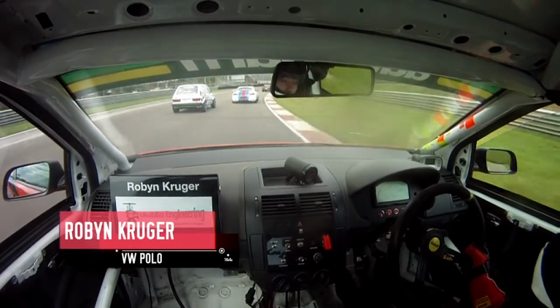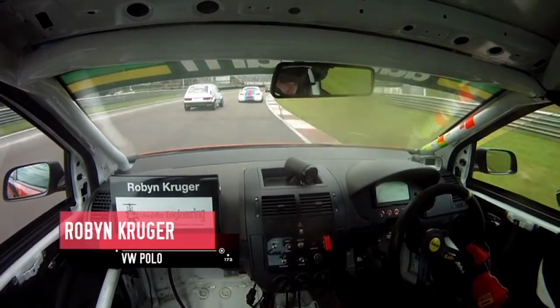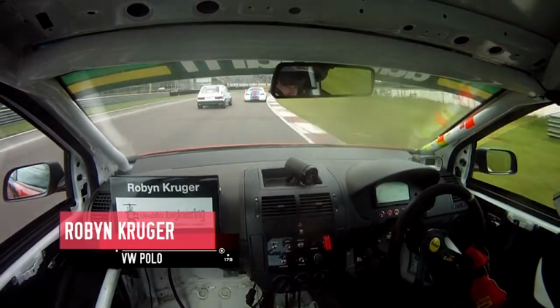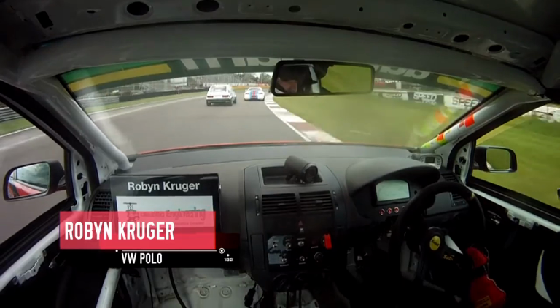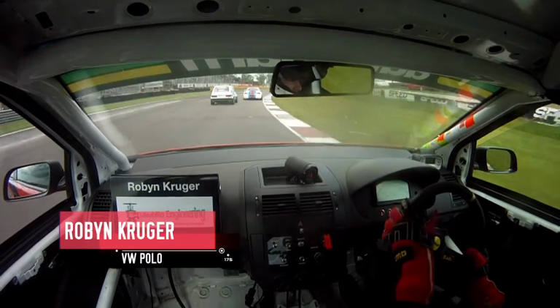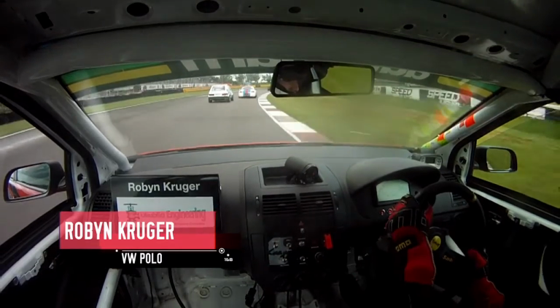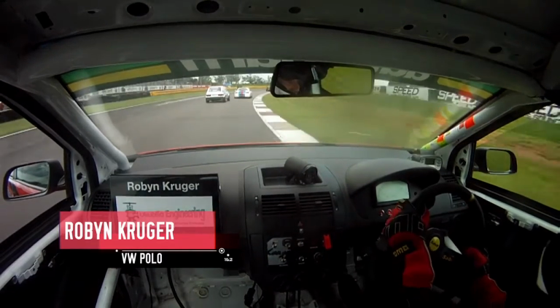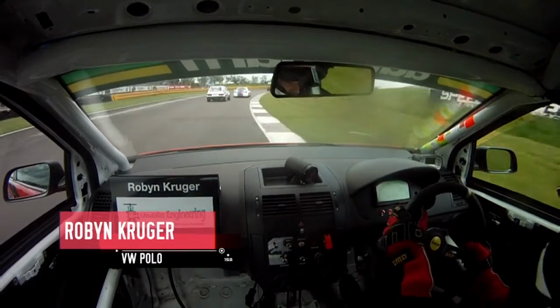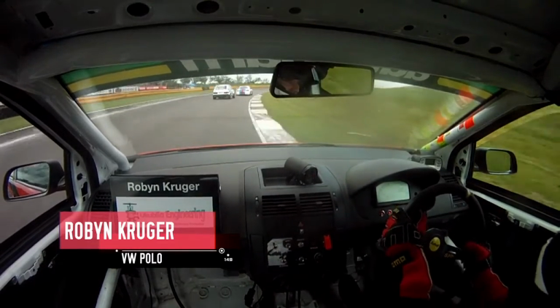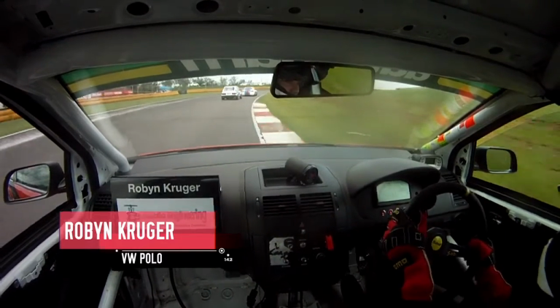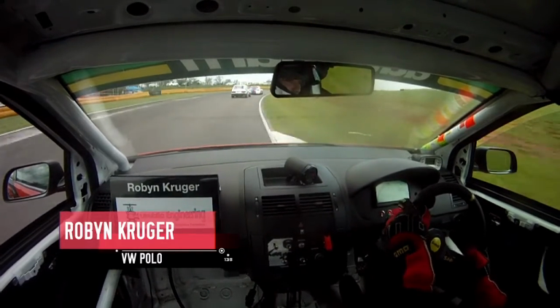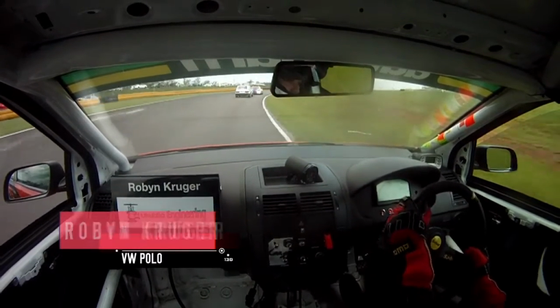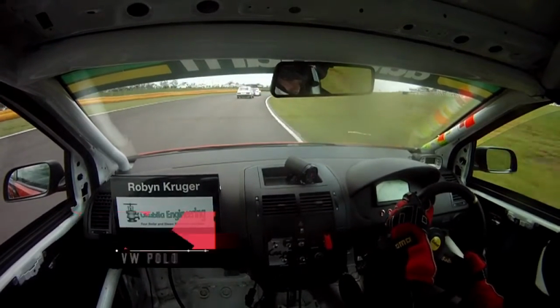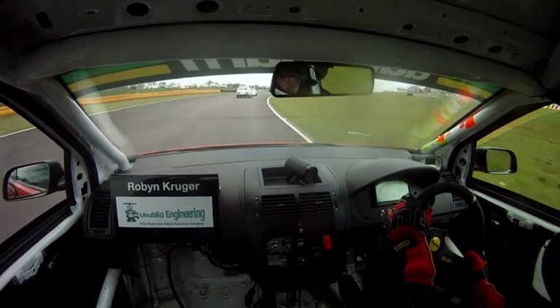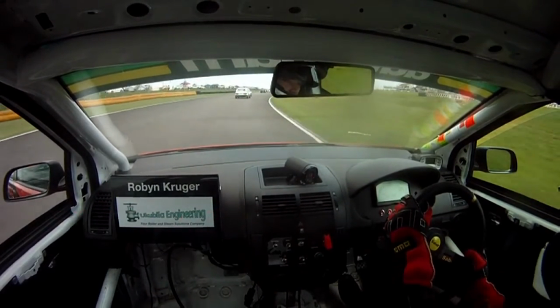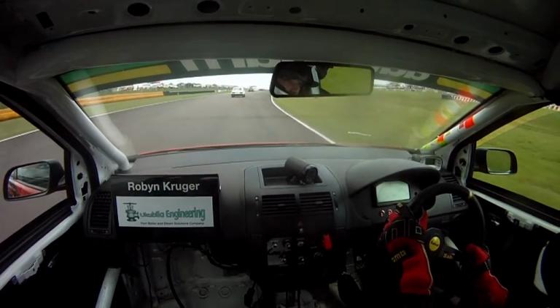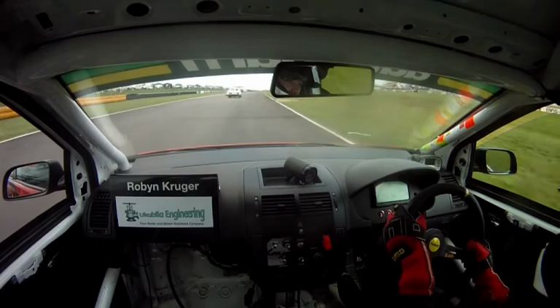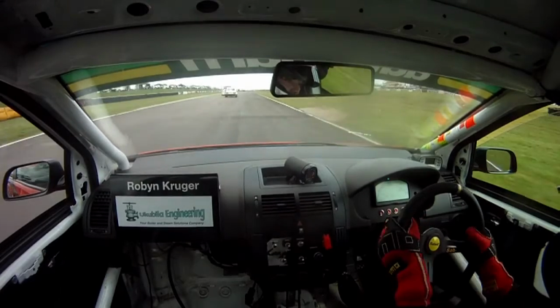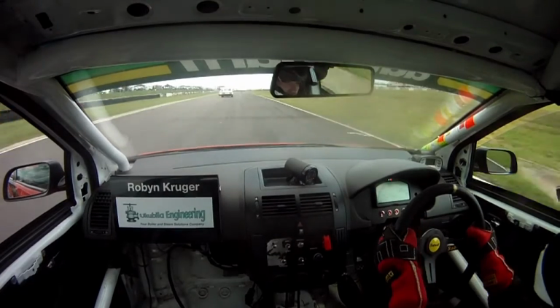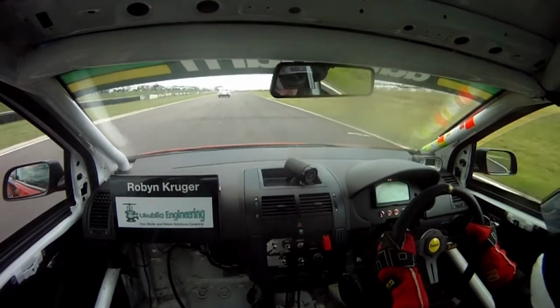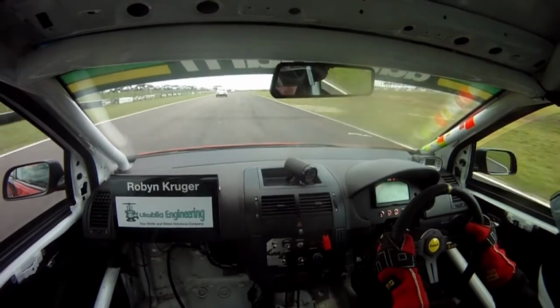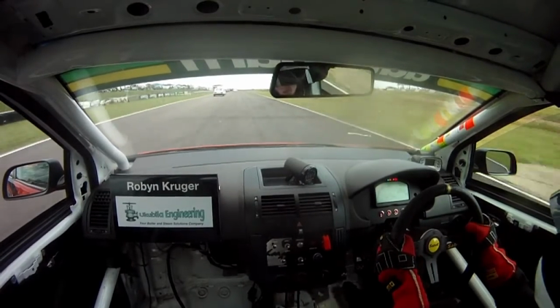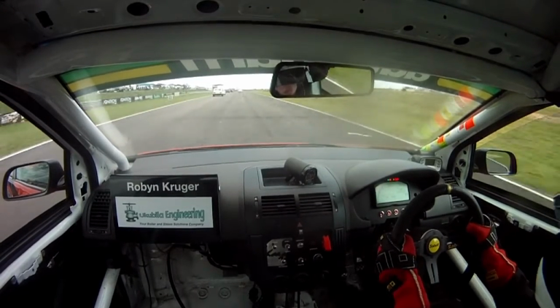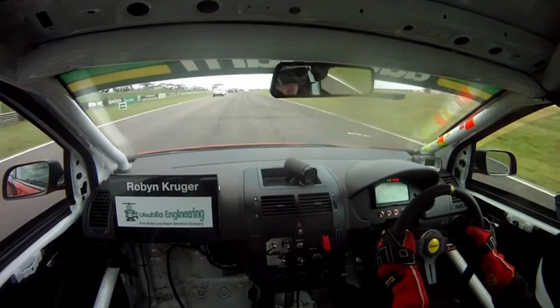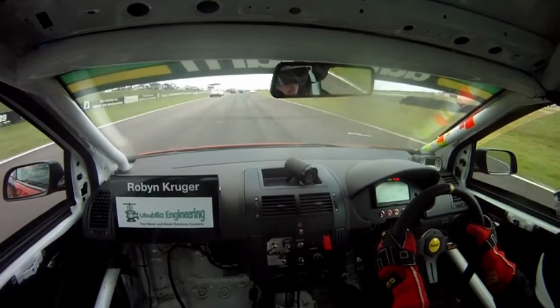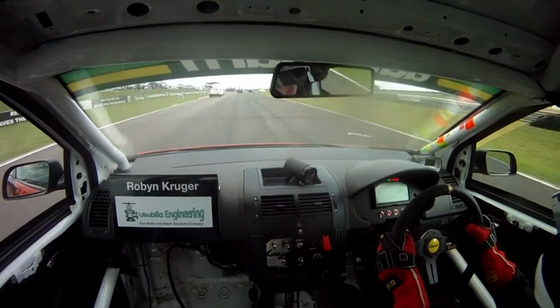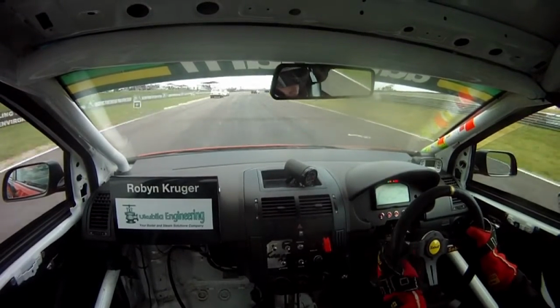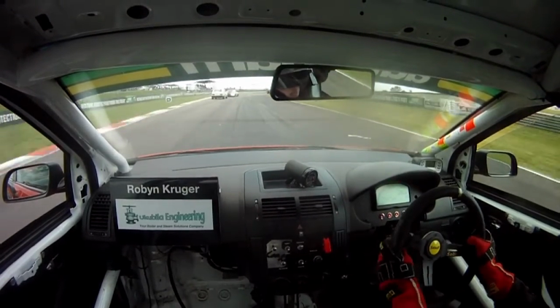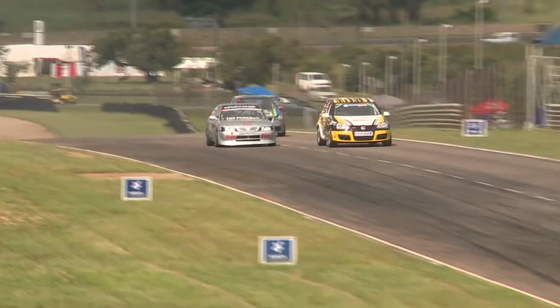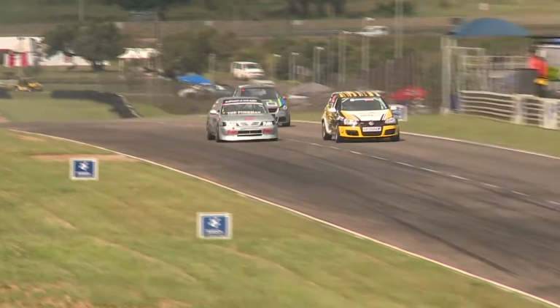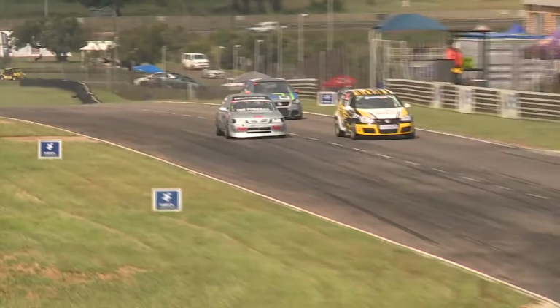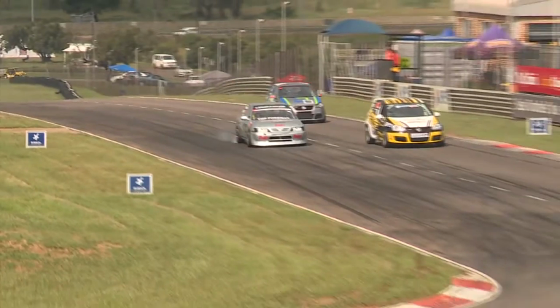This is Robin Kruger's point of view coming out of Speed and Sound Suite, heading onto the back straight. A very talented young lady driver who came out of Super Hatch originally, now fighting in the Steam Show Combustion Polo in Triple Ones.